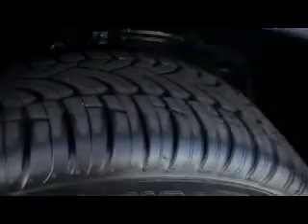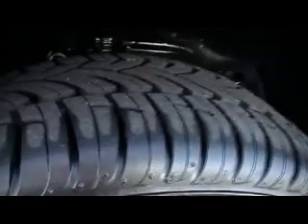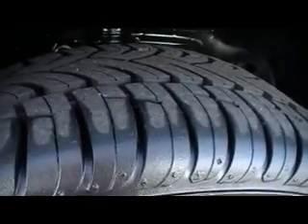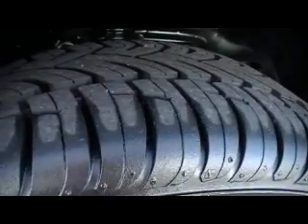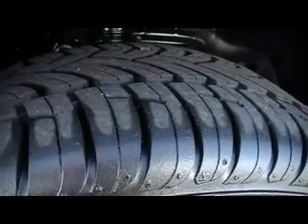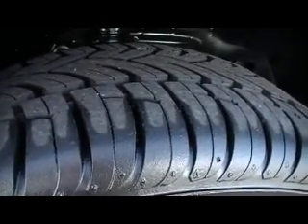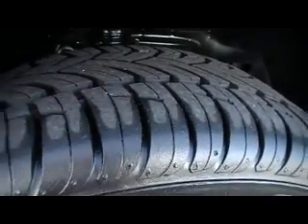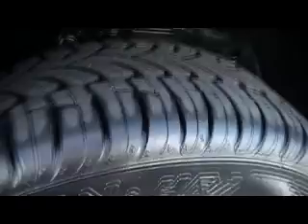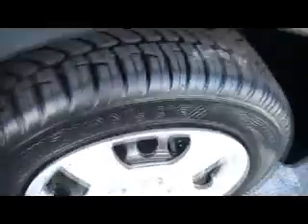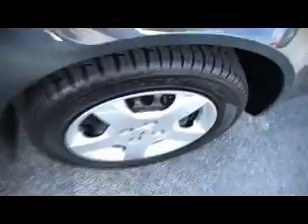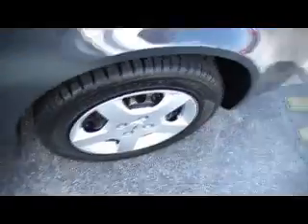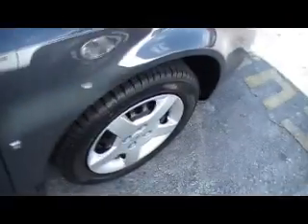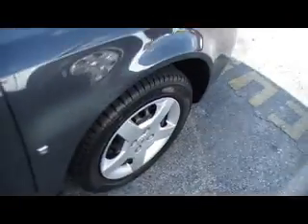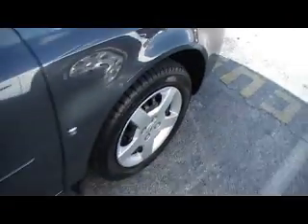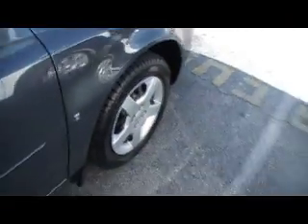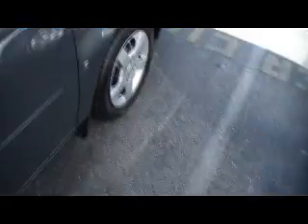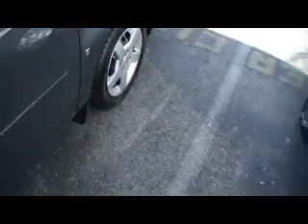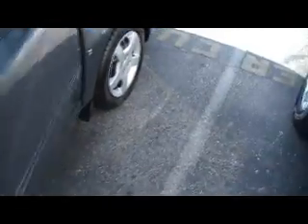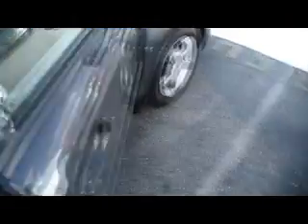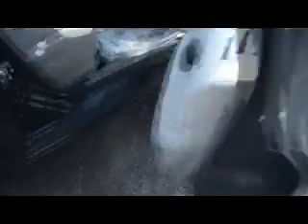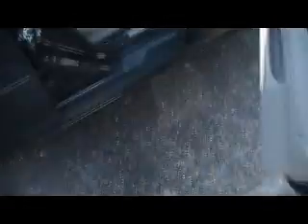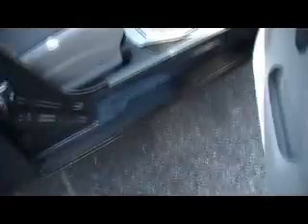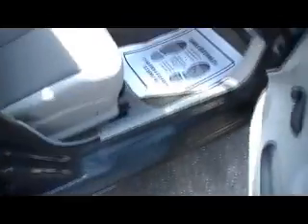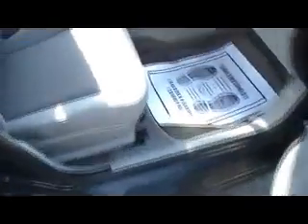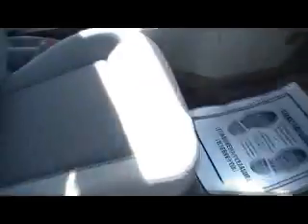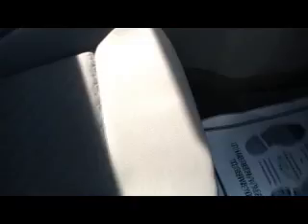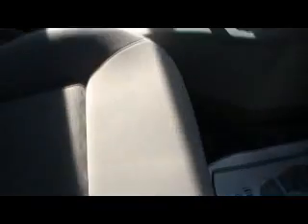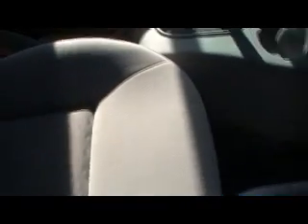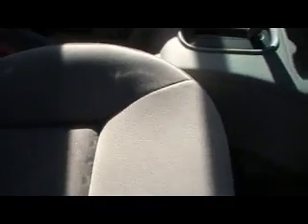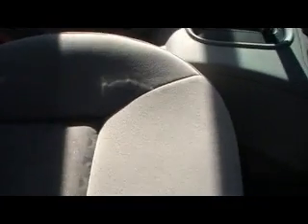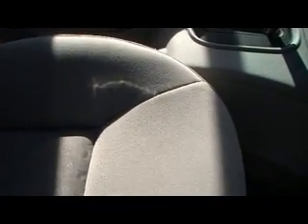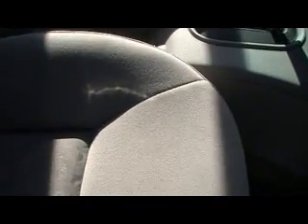Brand spanking new radial tires. Don't forget the 117-point inspection checklist process for every used vehicle at Mountain View Chevrolet.